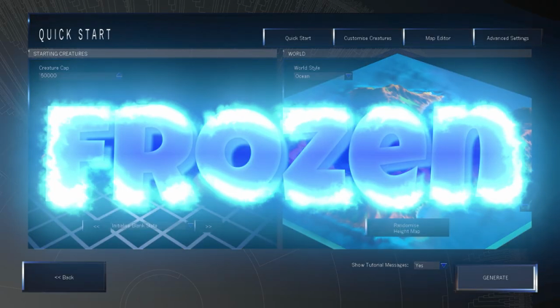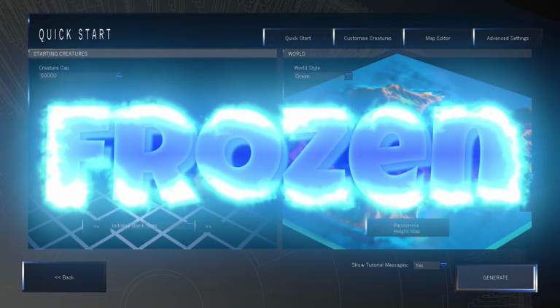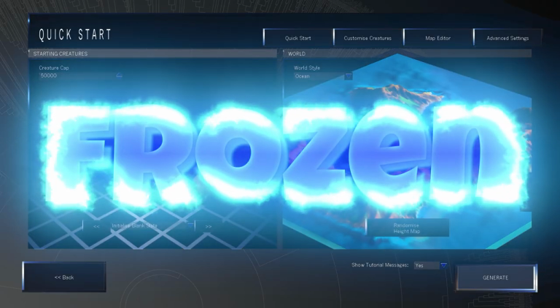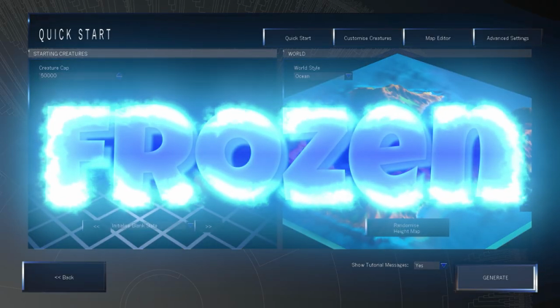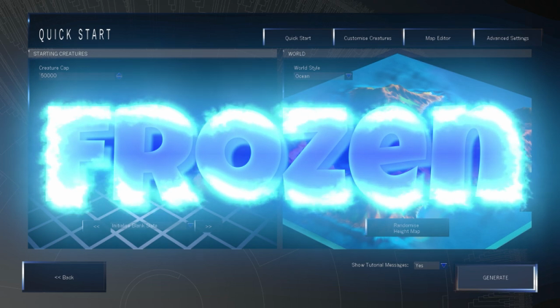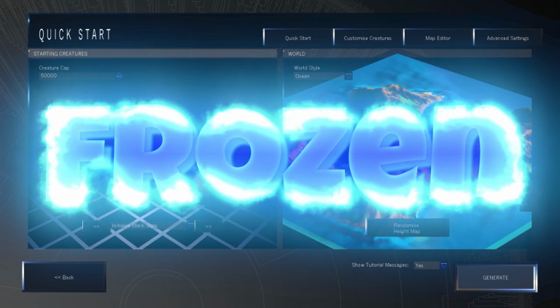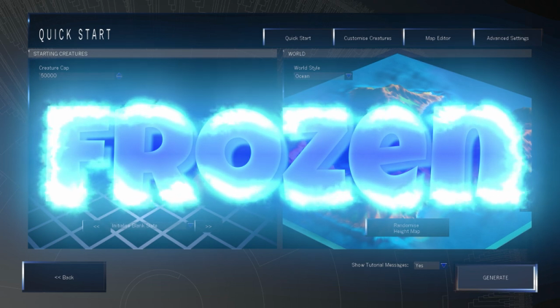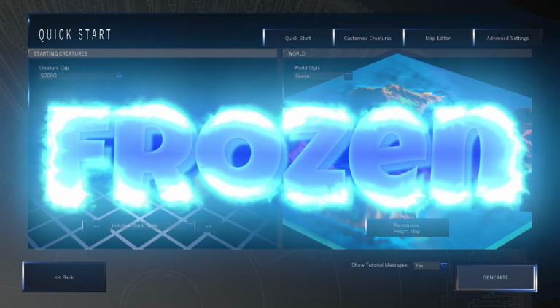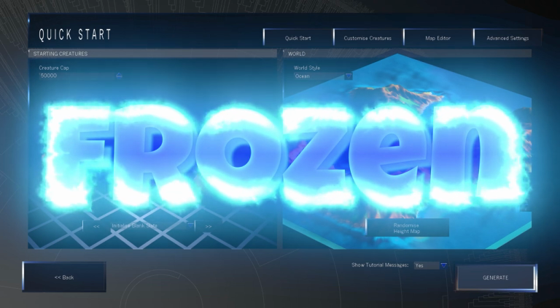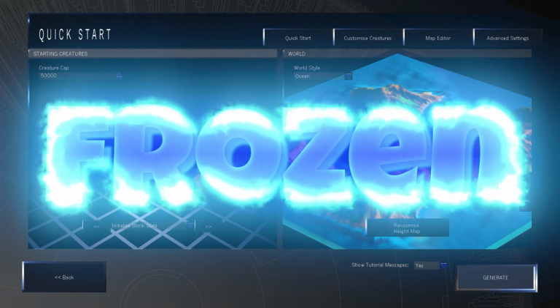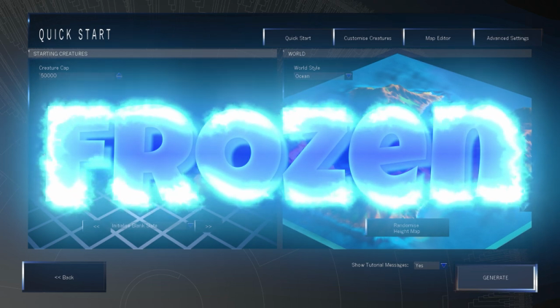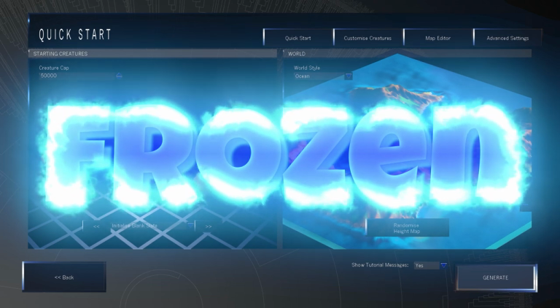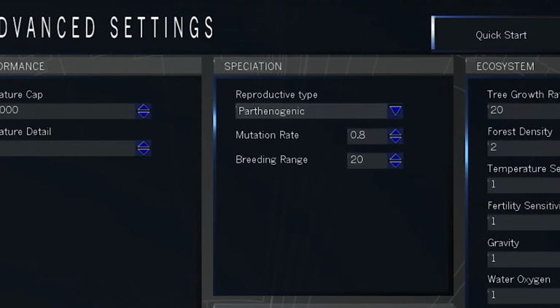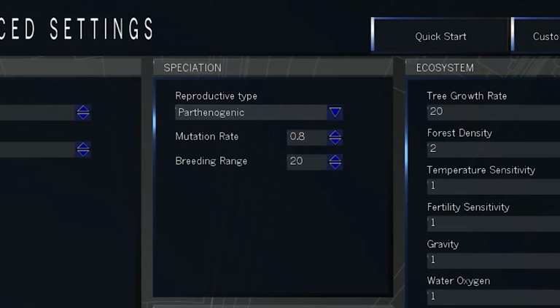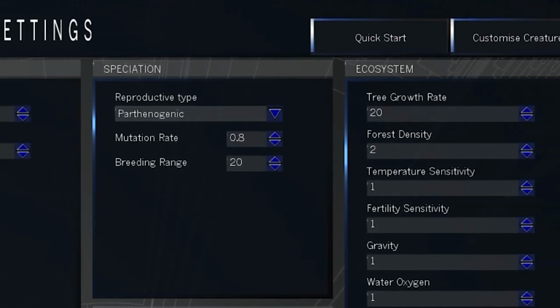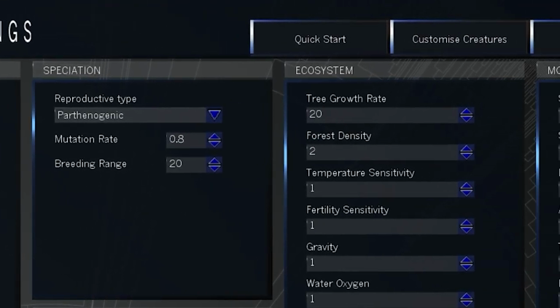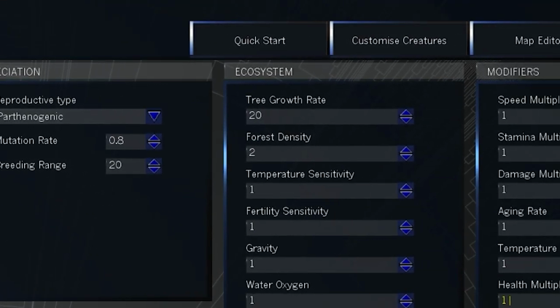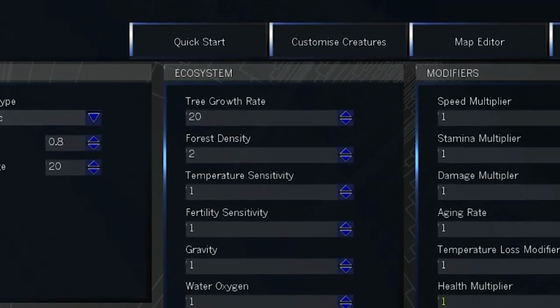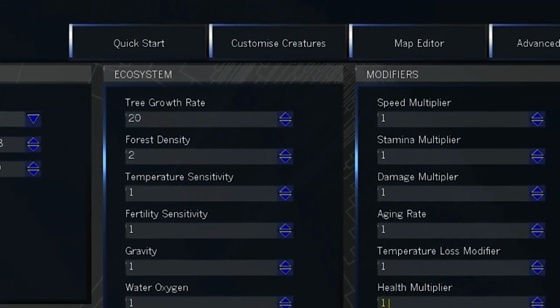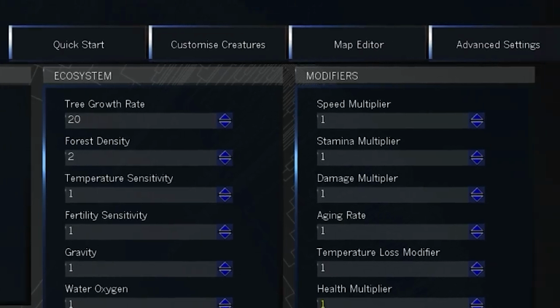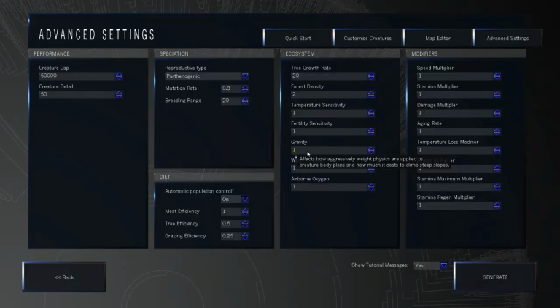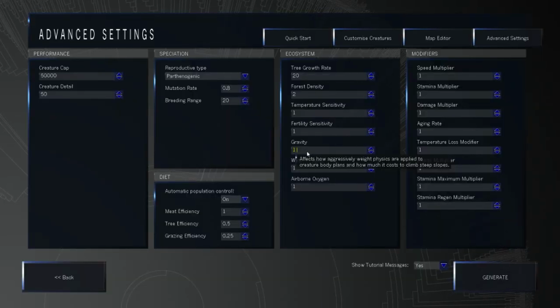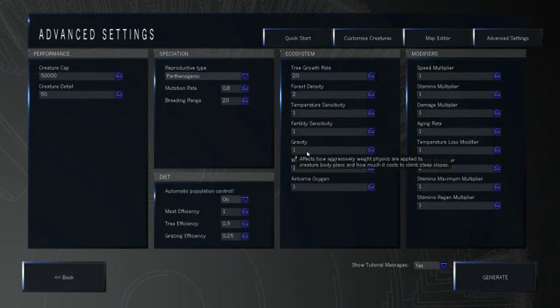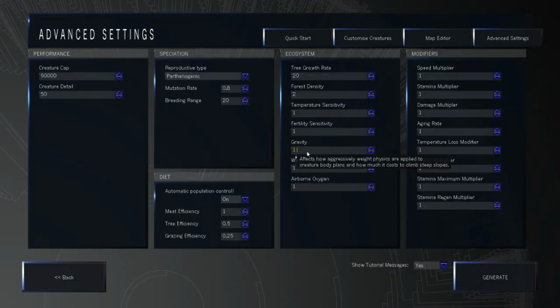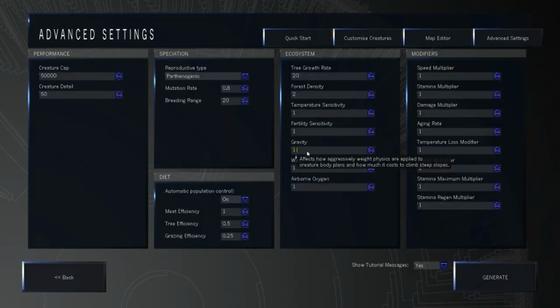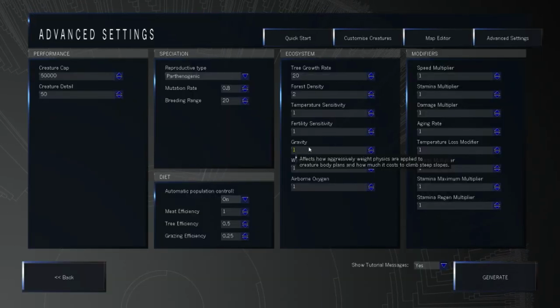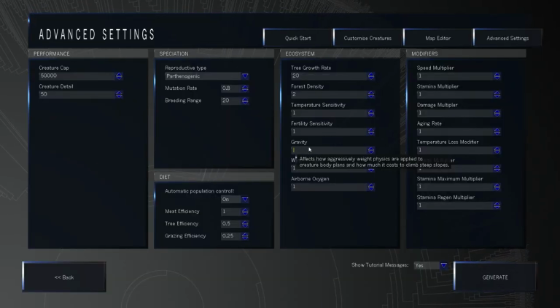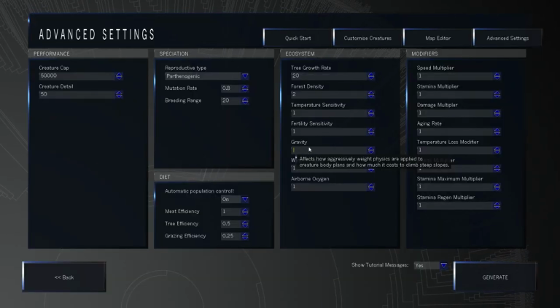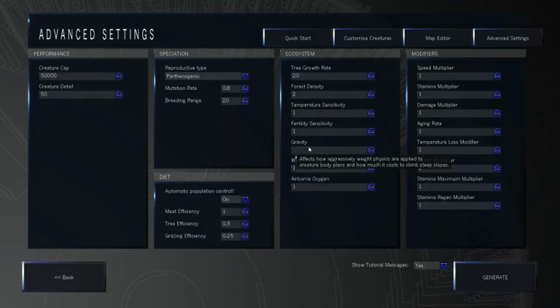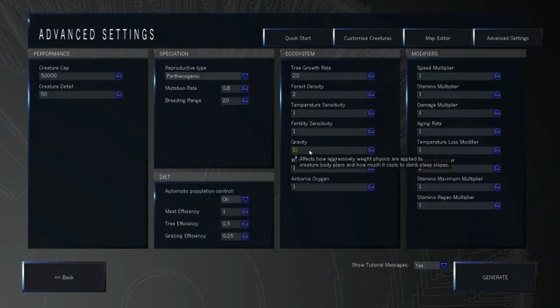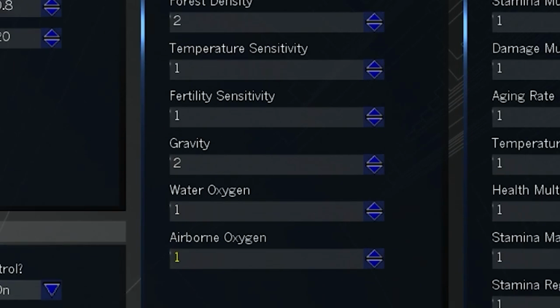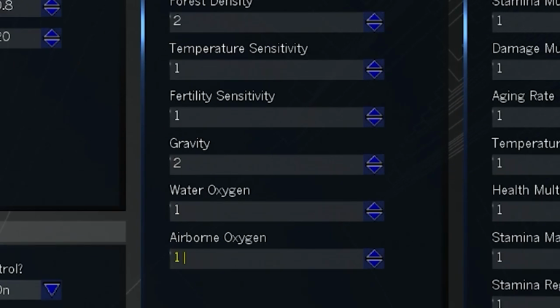This is a pretty good start. Maybe we shouldn't have messed with the numbers so much. I had no idea life was so complicated. So to make sure everything's being fit and strong, we're going to double the amount of gravity.